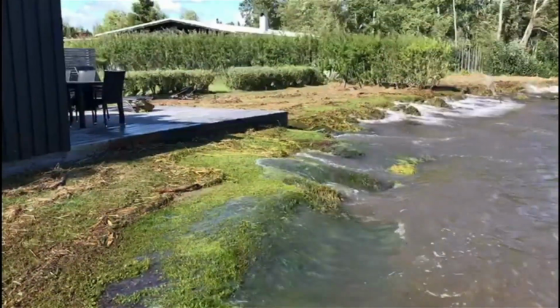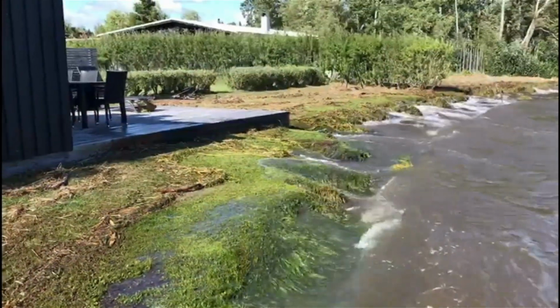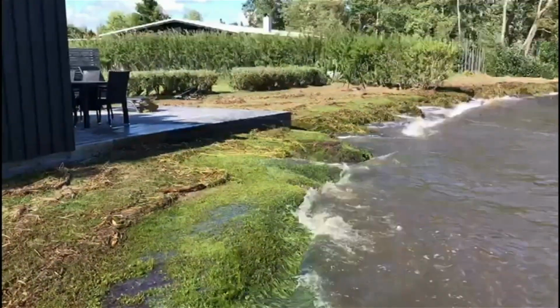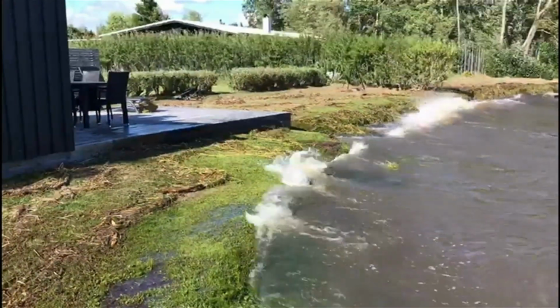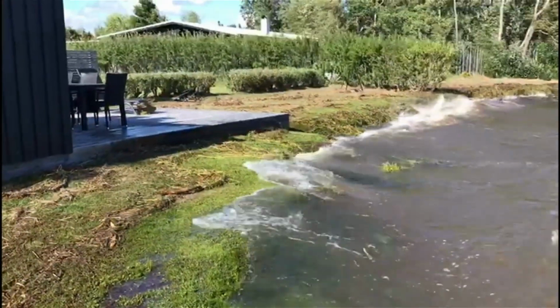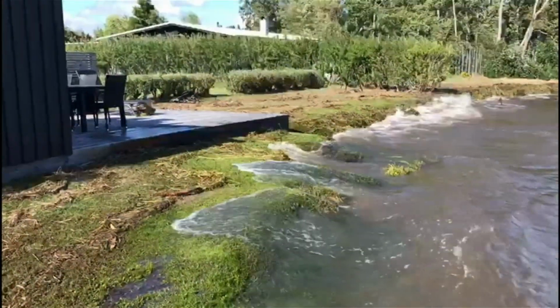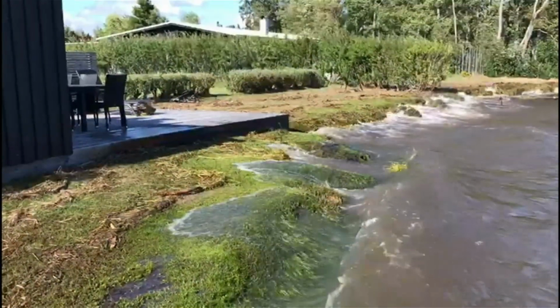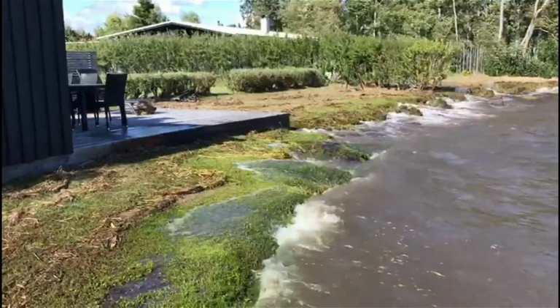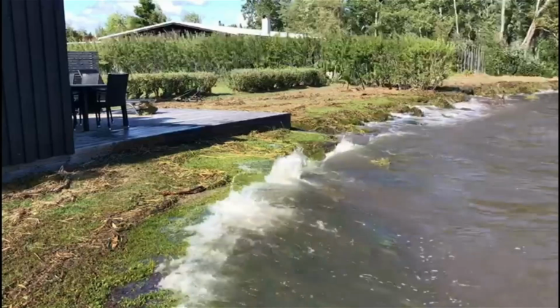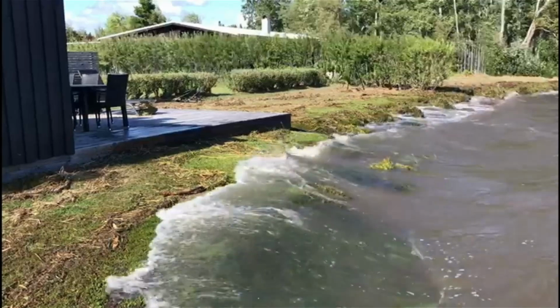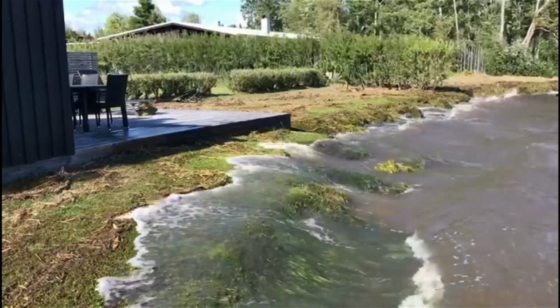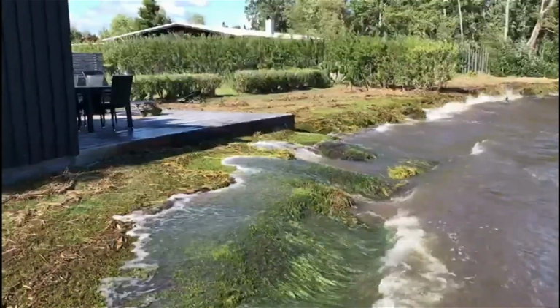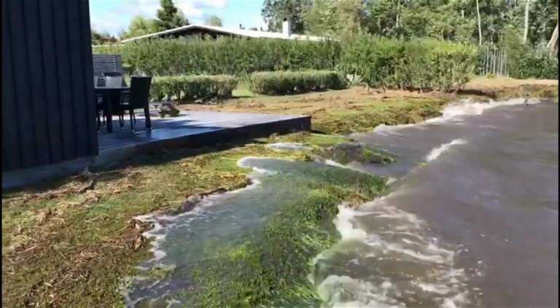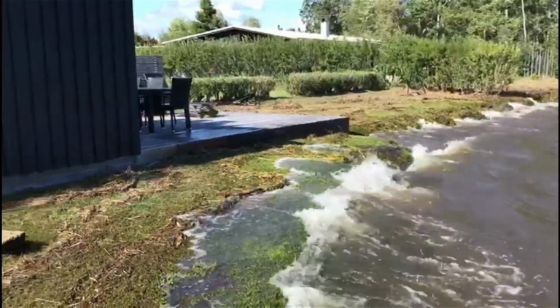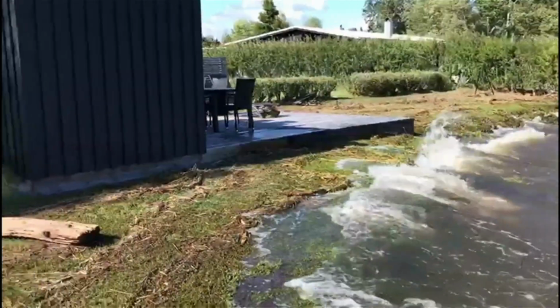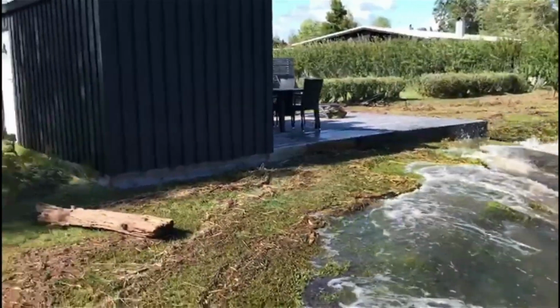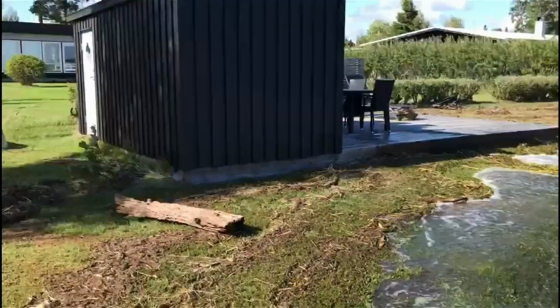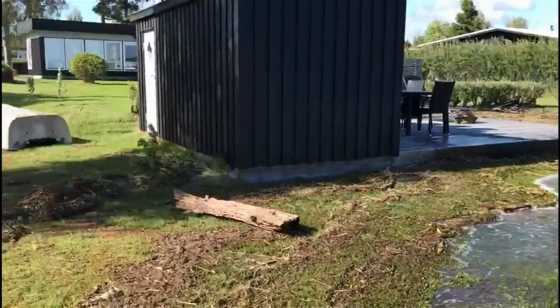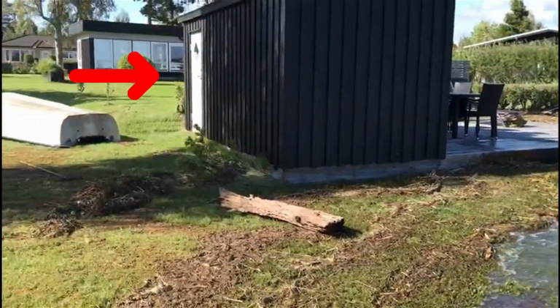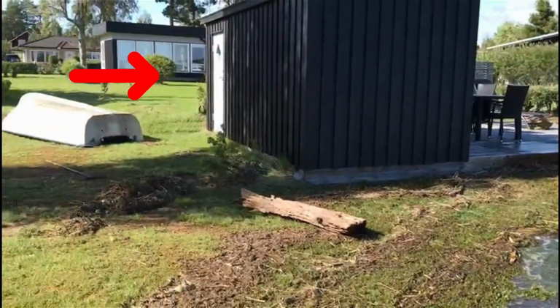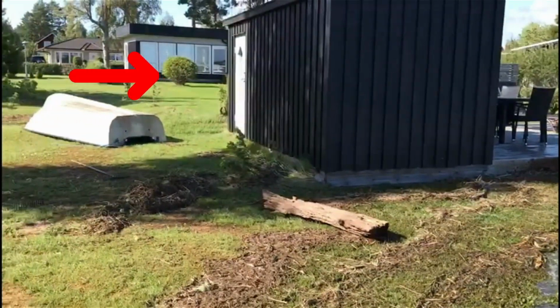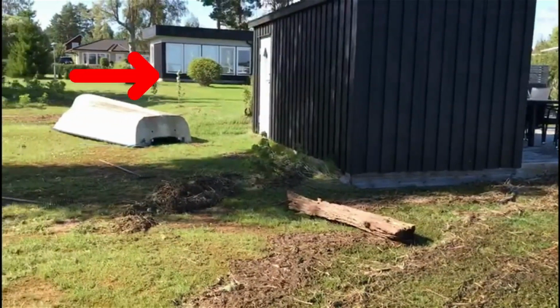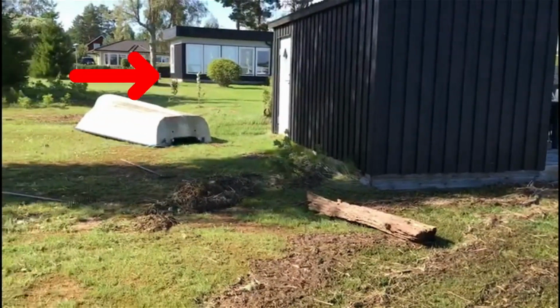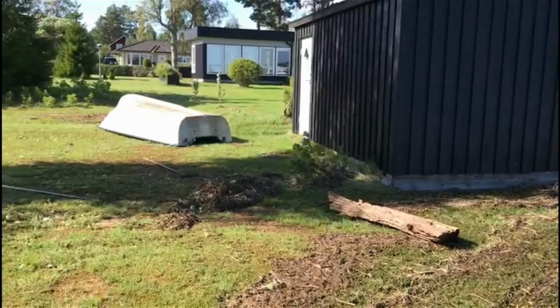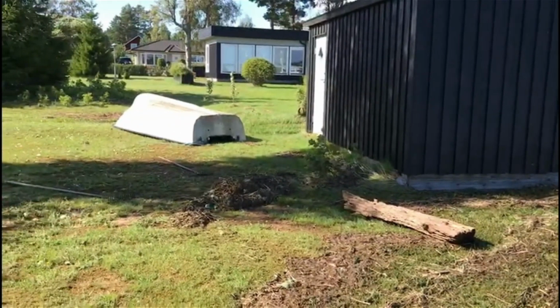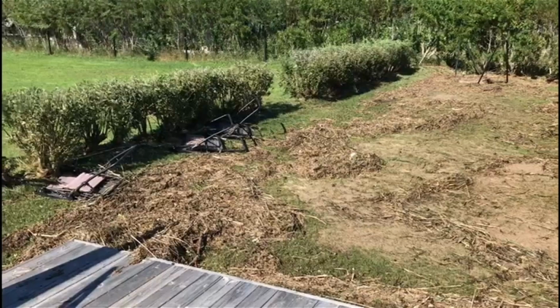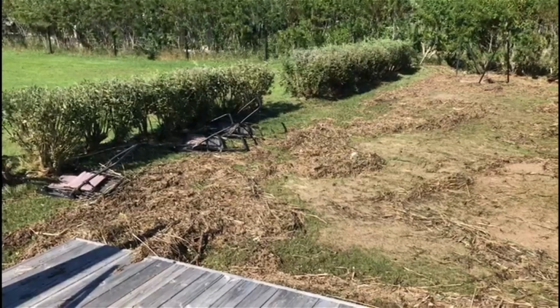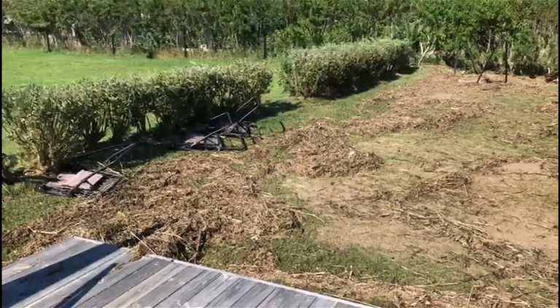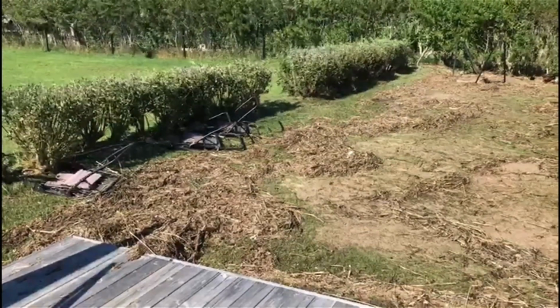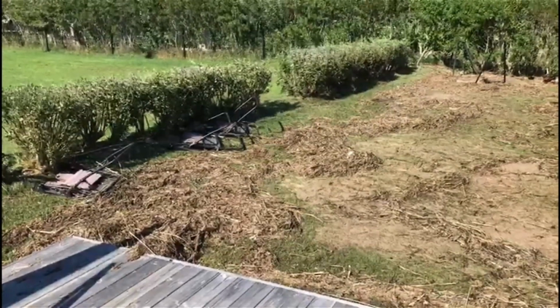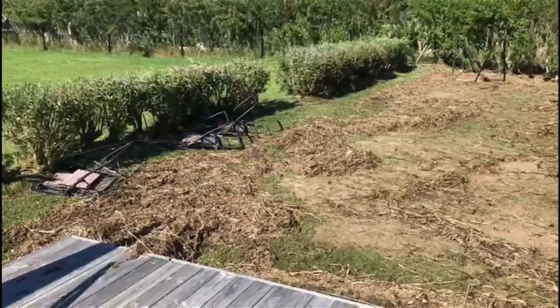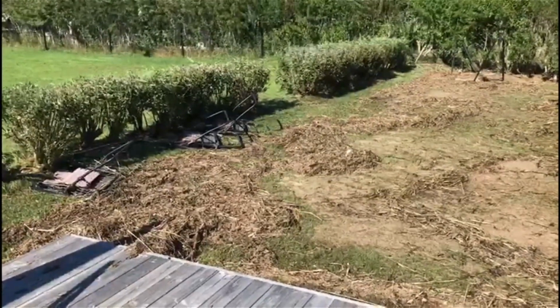In 2023, this beach suffered a flood that saw waters rise all the way up to the large house you see here. These images capture the moment when the water began to recede.